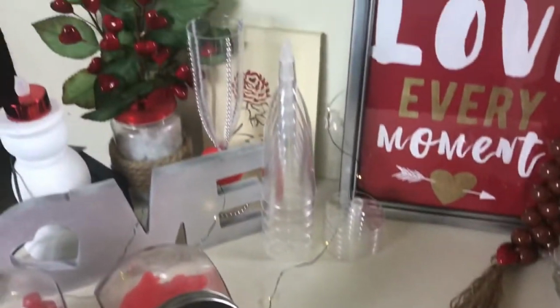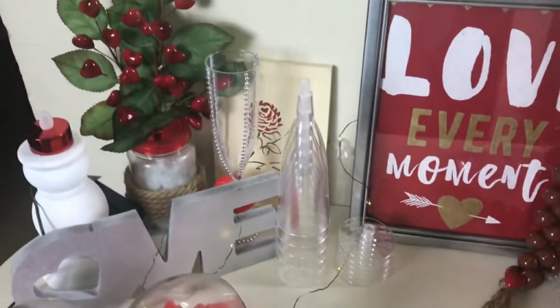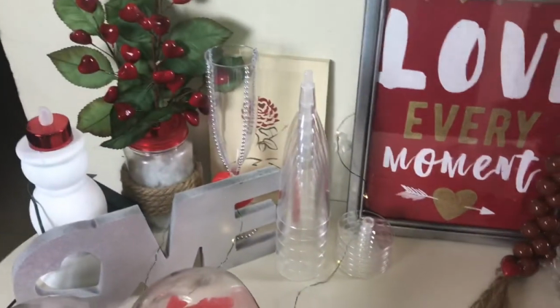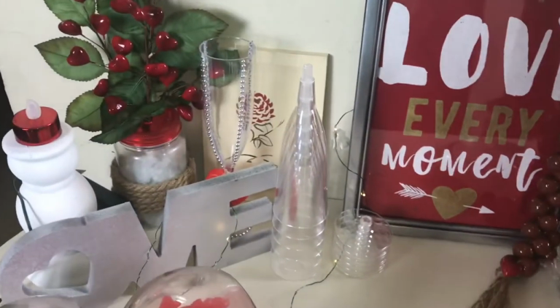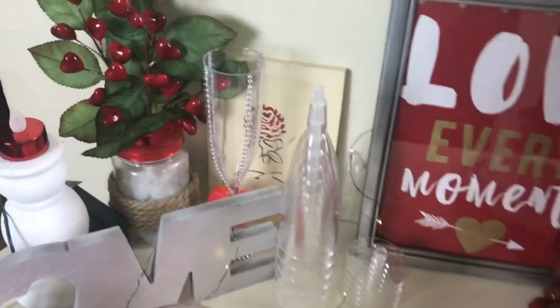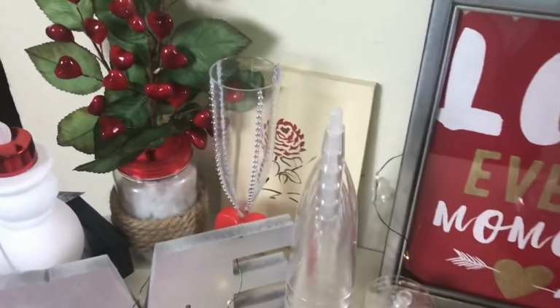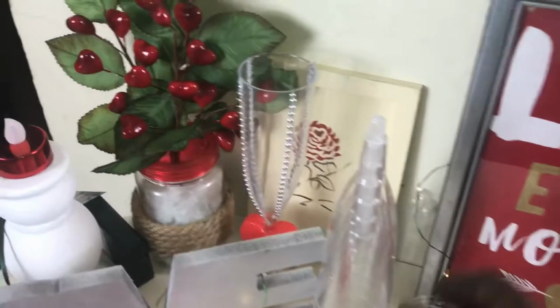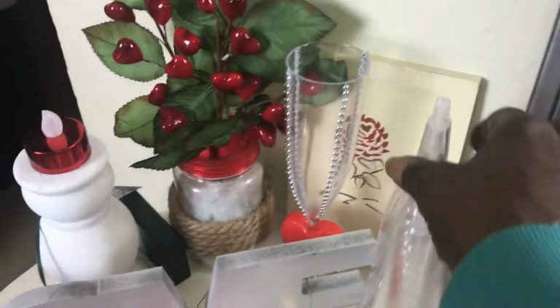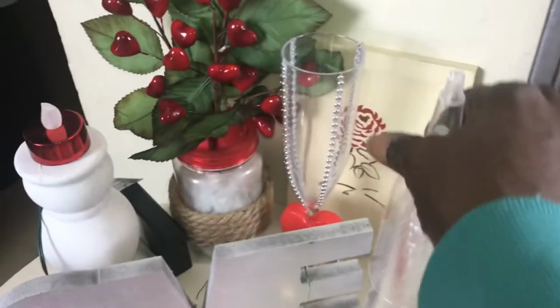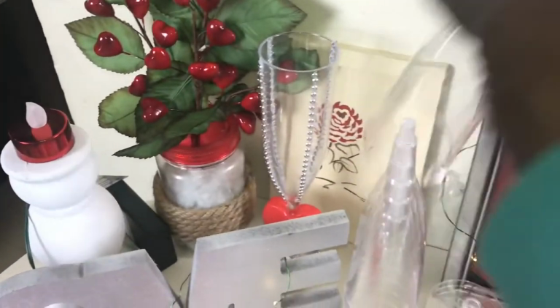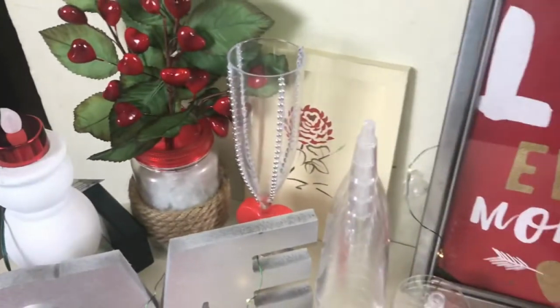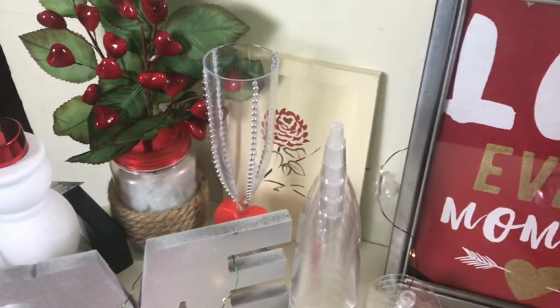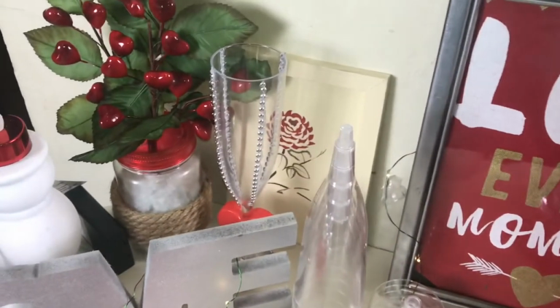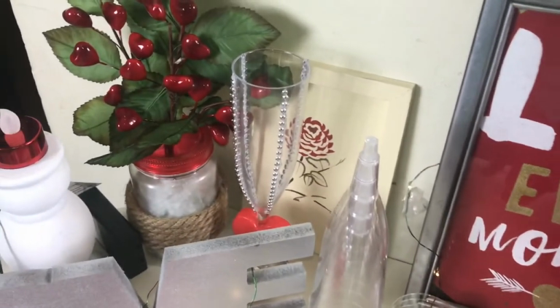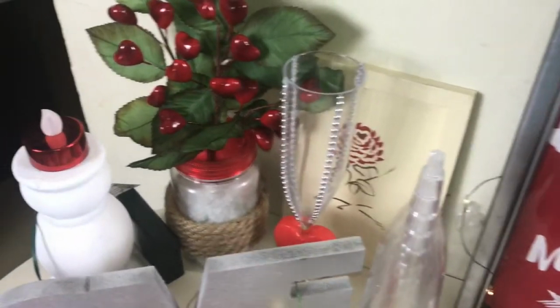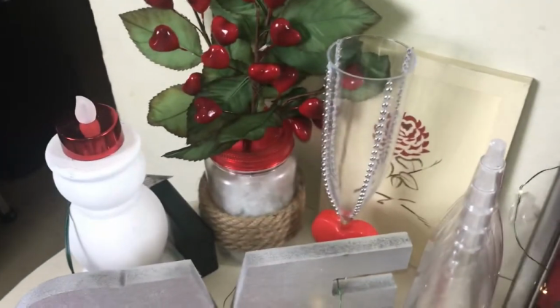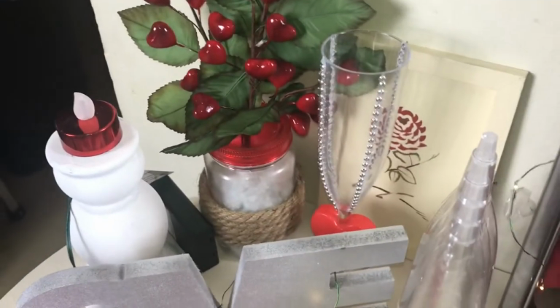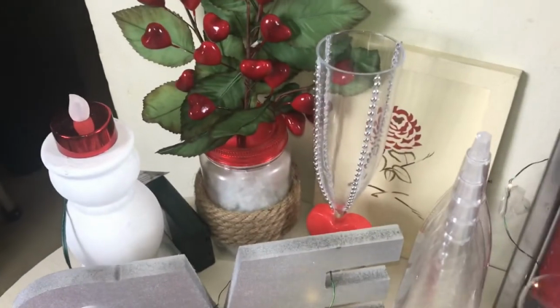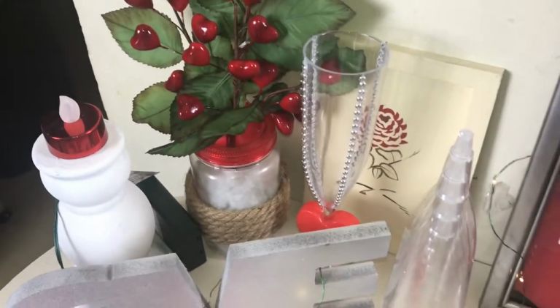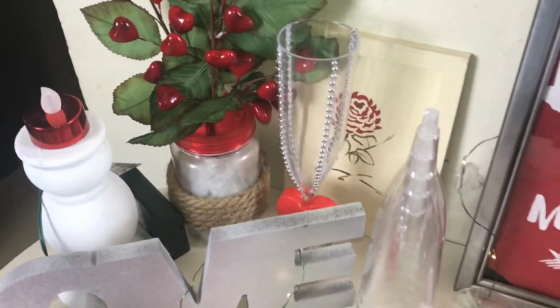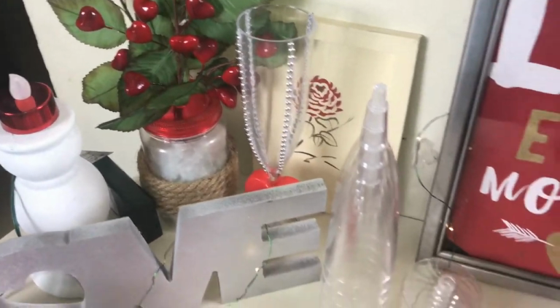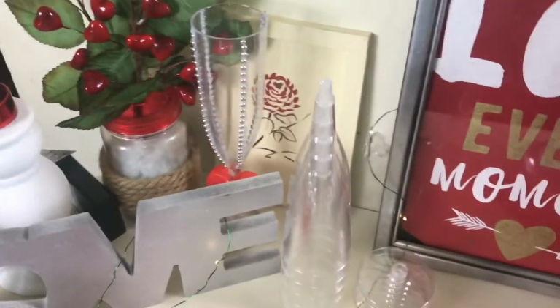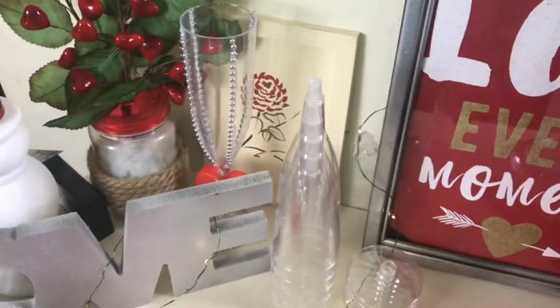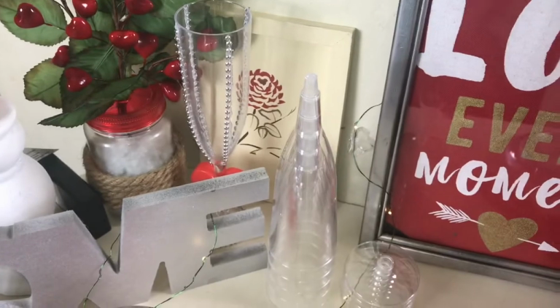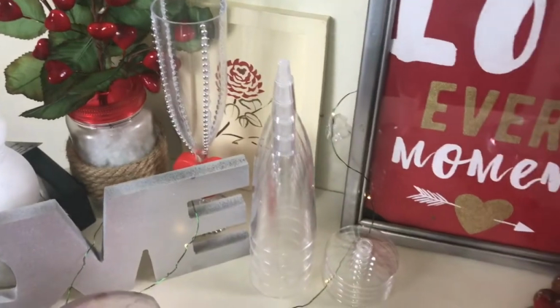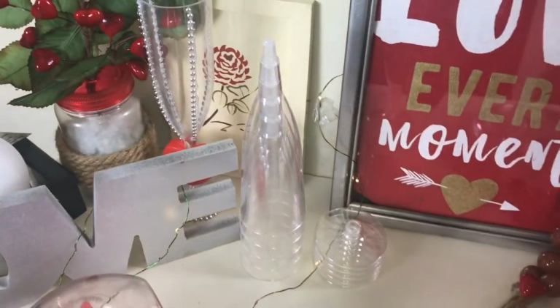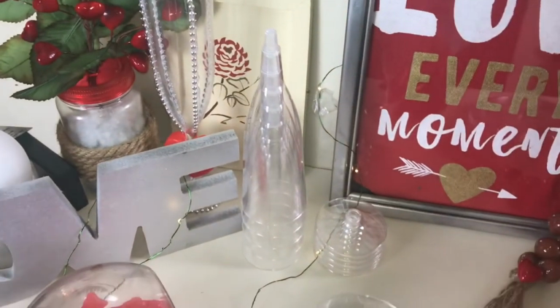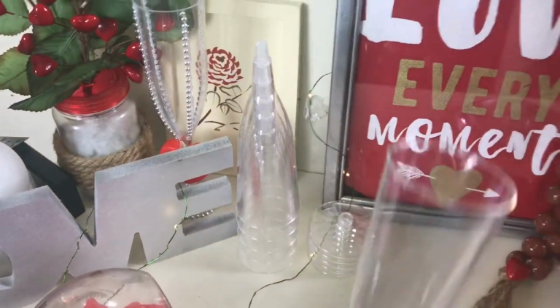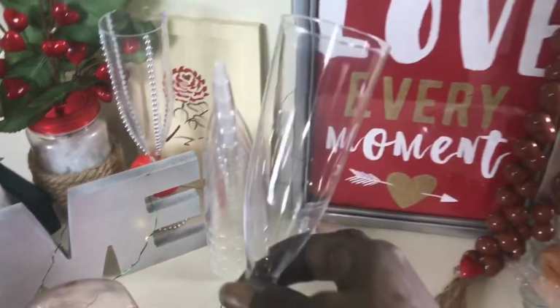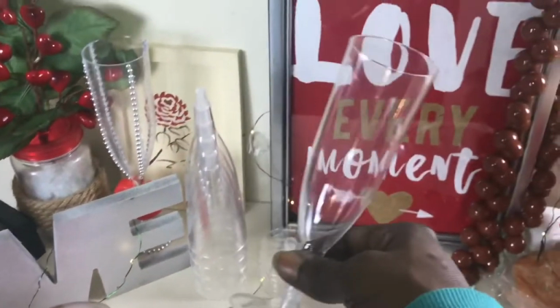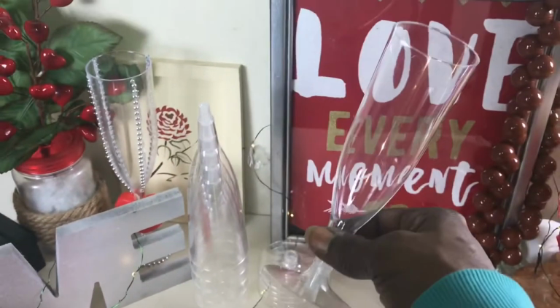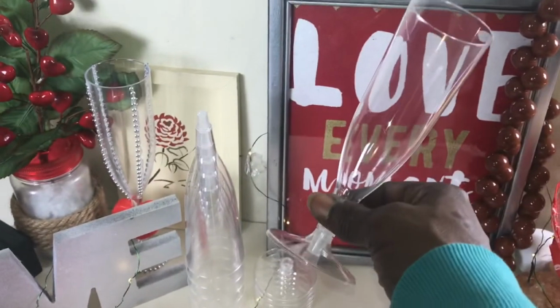Then we have some mimosa cups here. So if you want some drinks in the morning — your Valentine's, we'll be celebrating it in the morning having breakfast — you can have a mimosa.